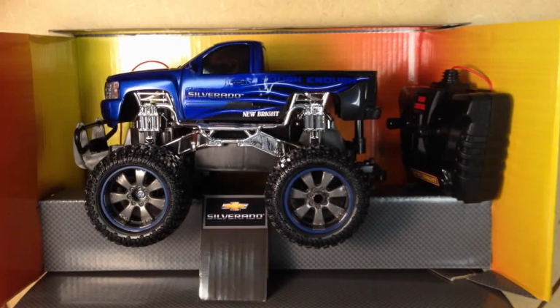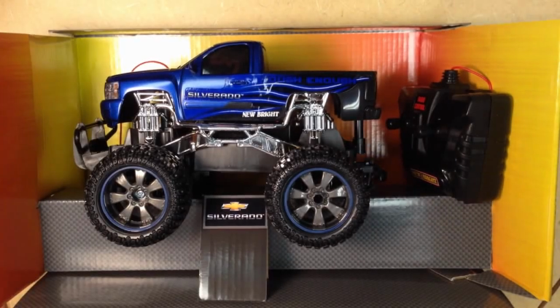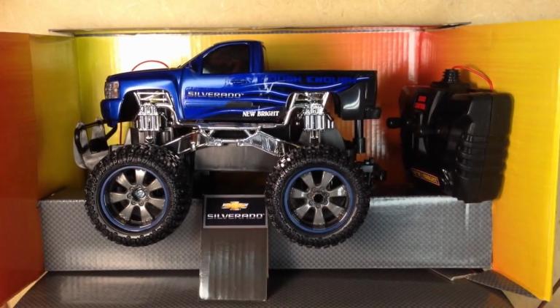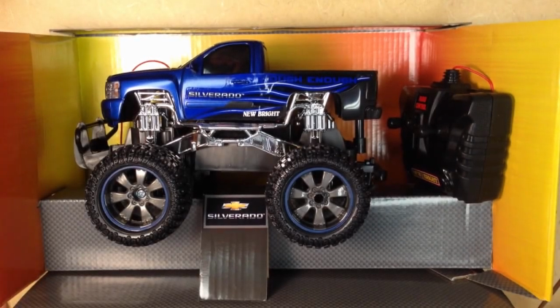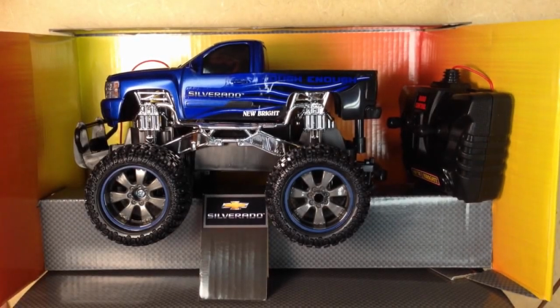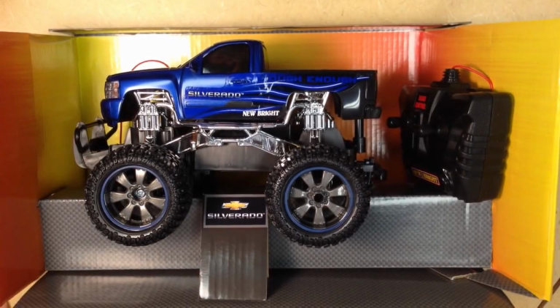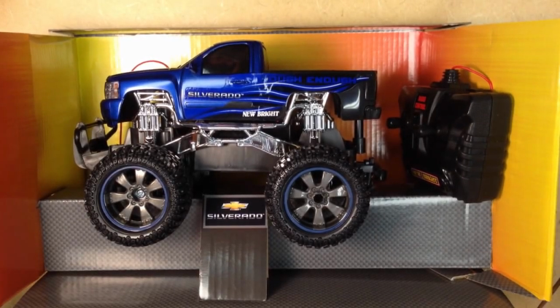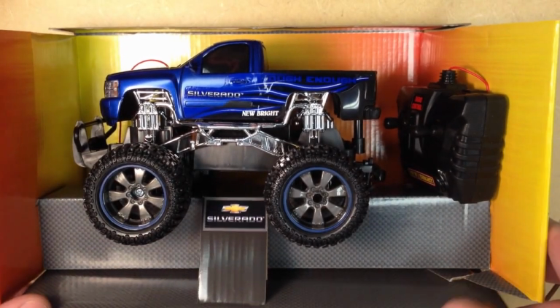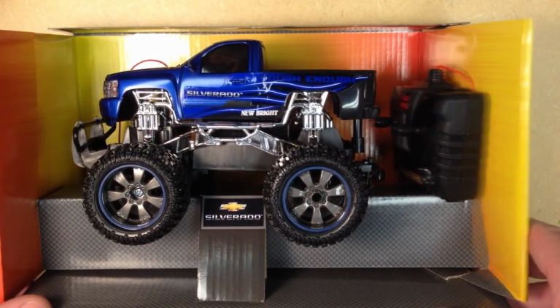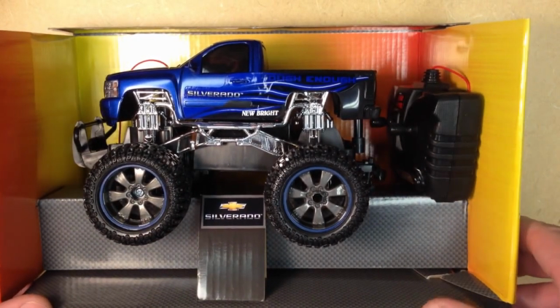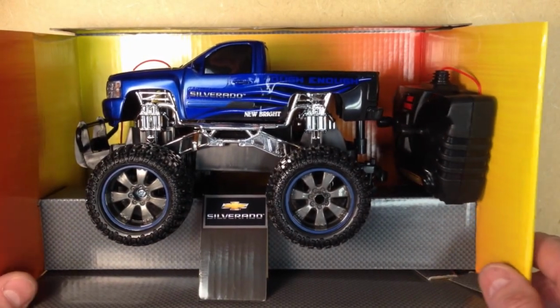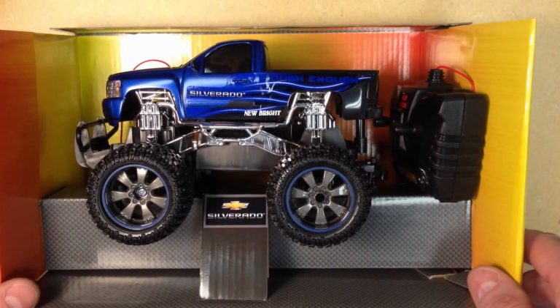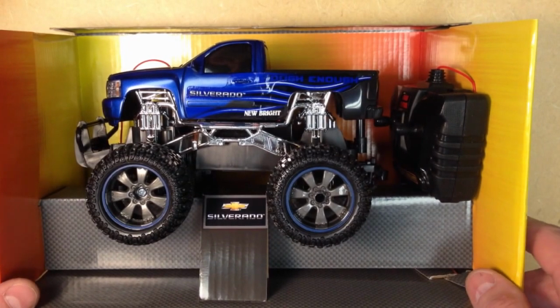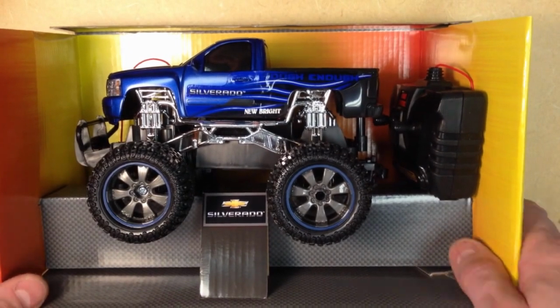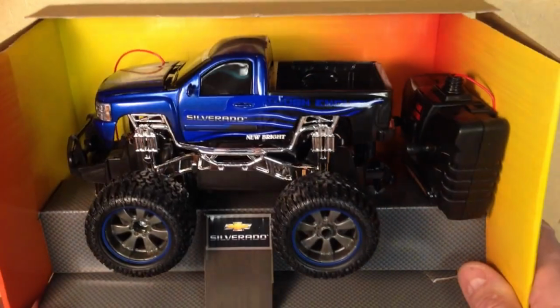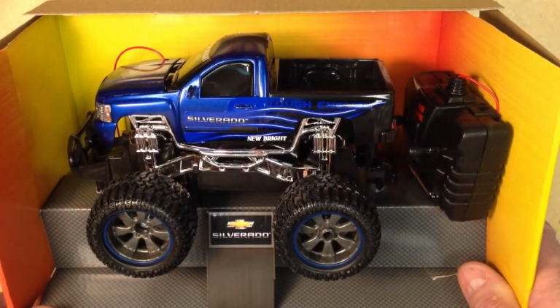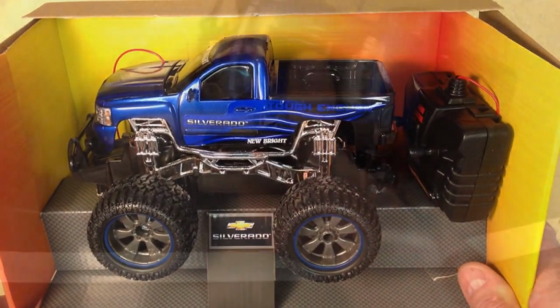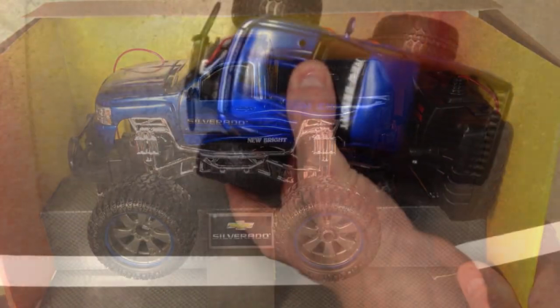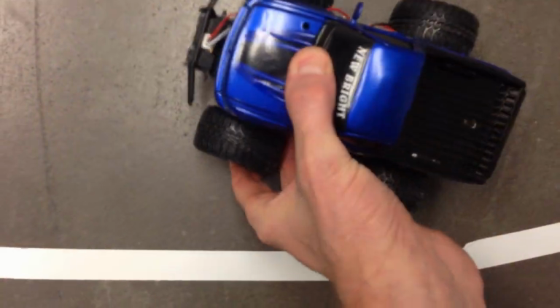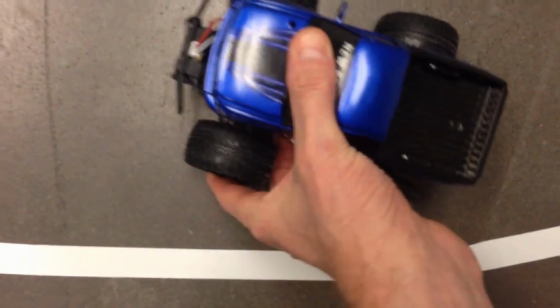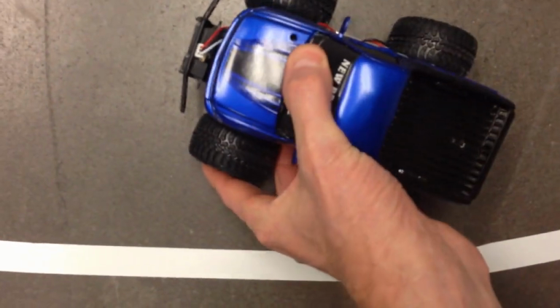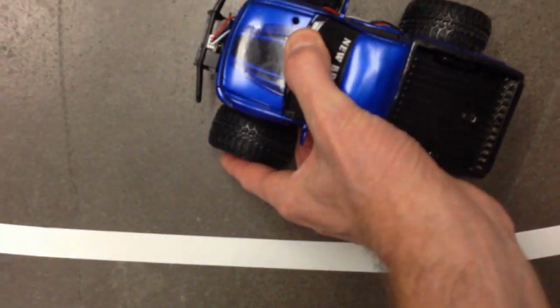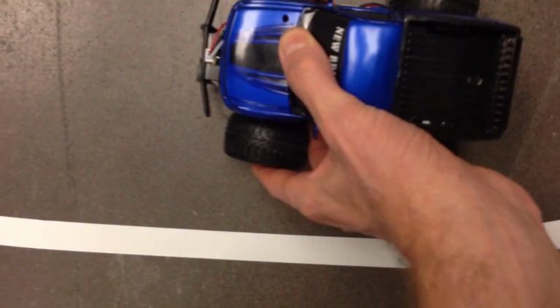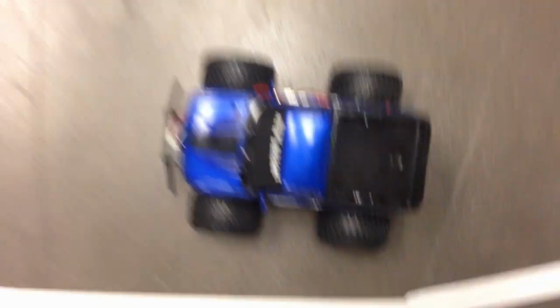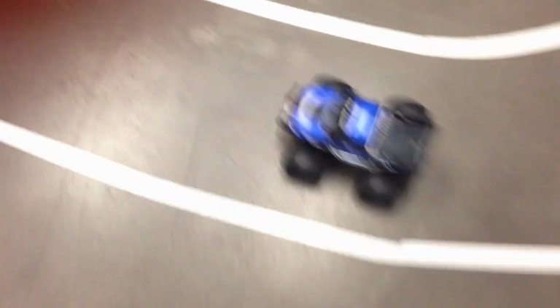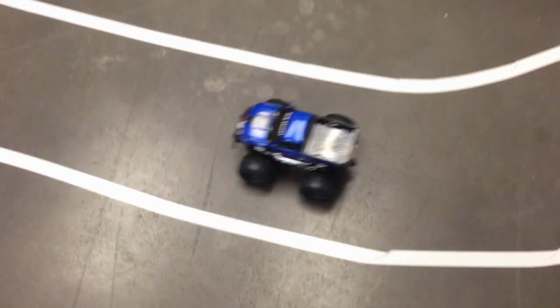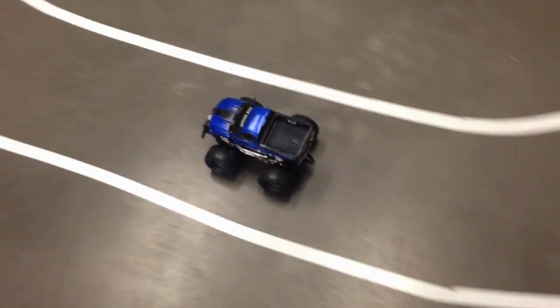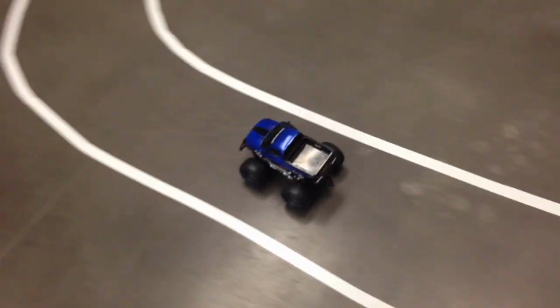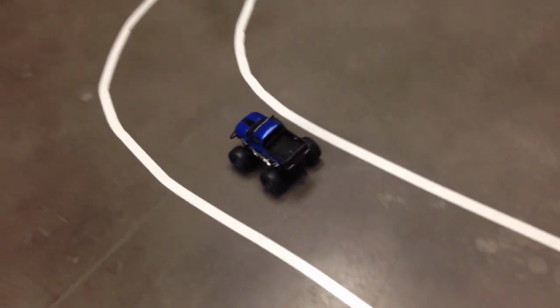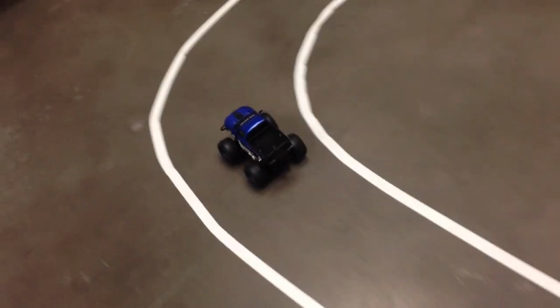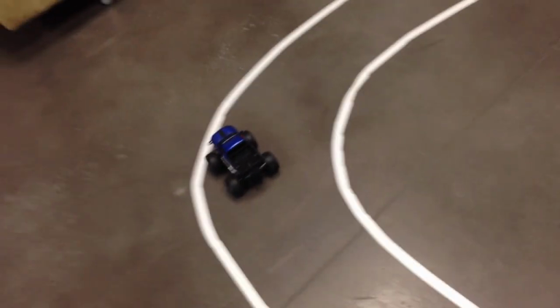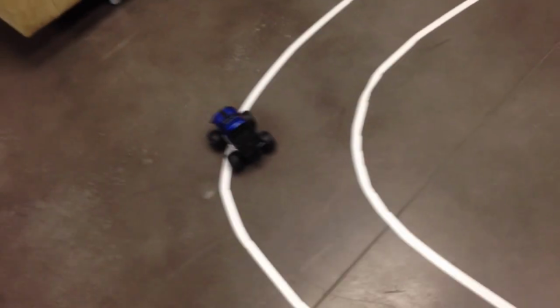Hi, I'm Steve Halliday, and in this set of videos we're going to take an inexpensive RC car like the one I bought here at Walmart and we're going to rip out the RC components and replace them with an Arduino Uno microcontroller and create an autonomous vehicle.